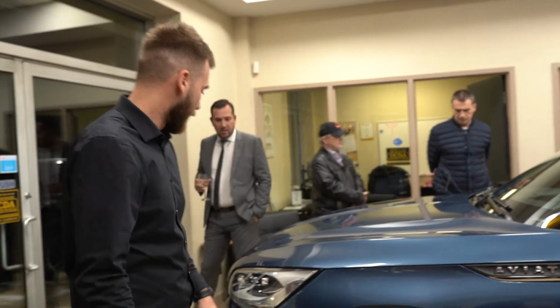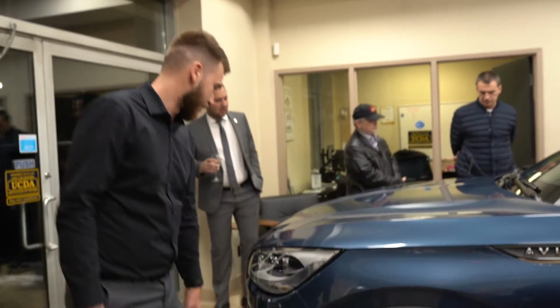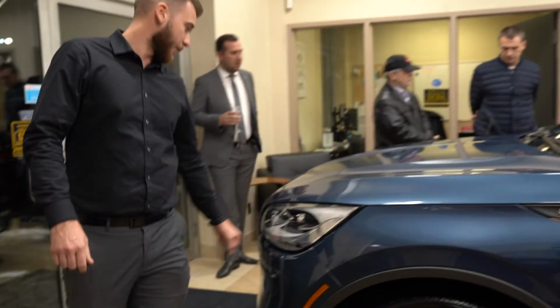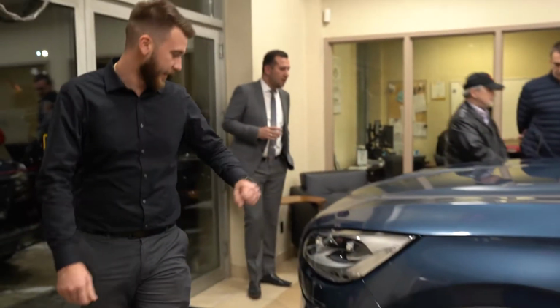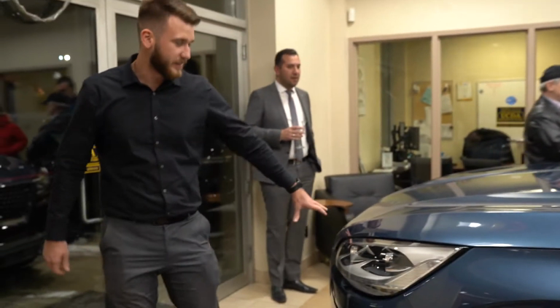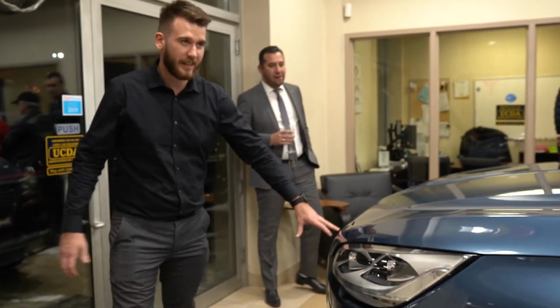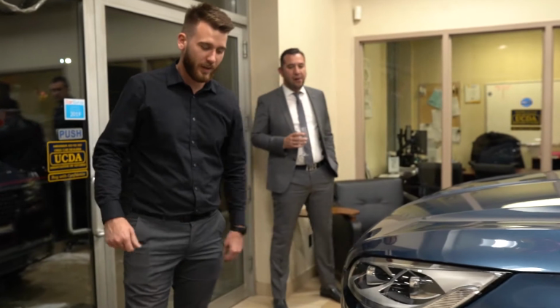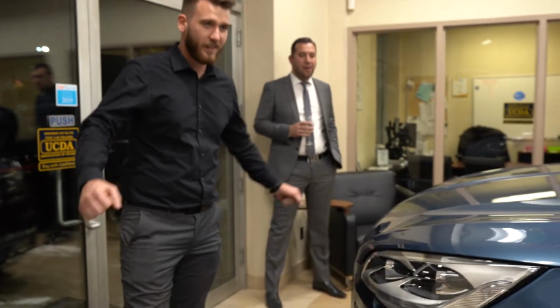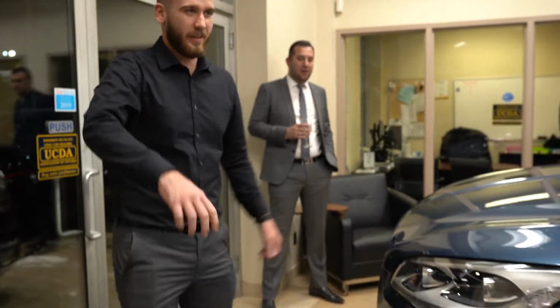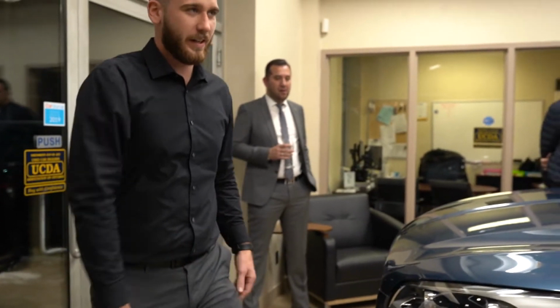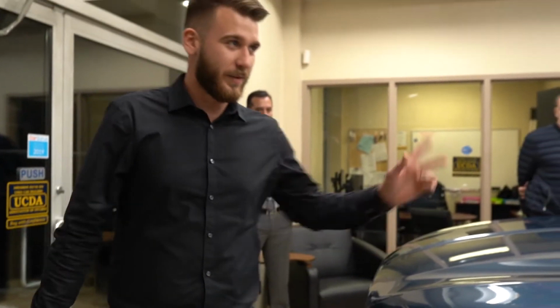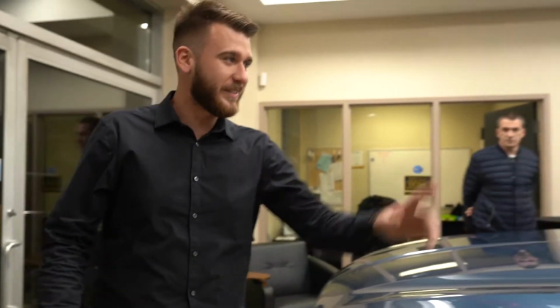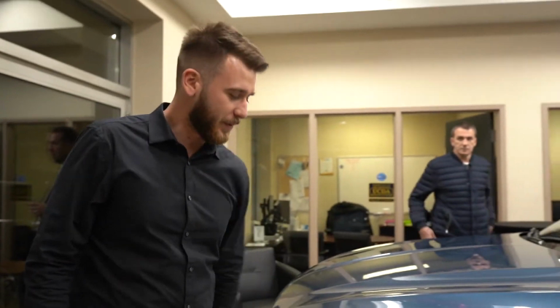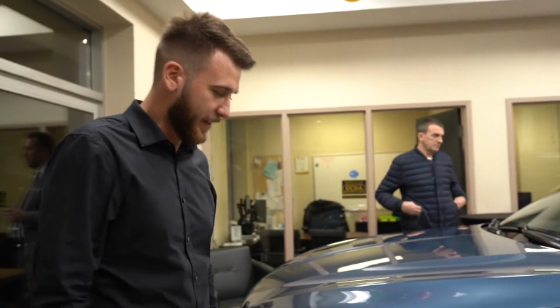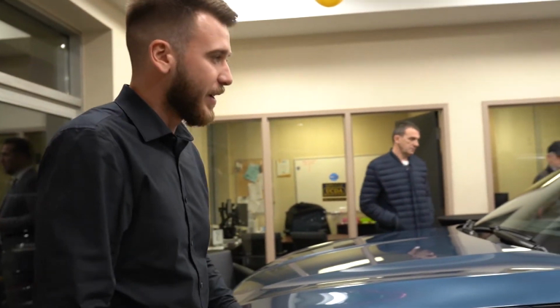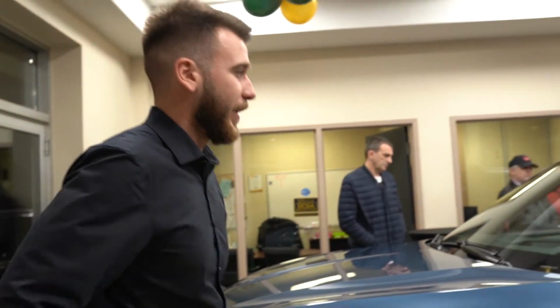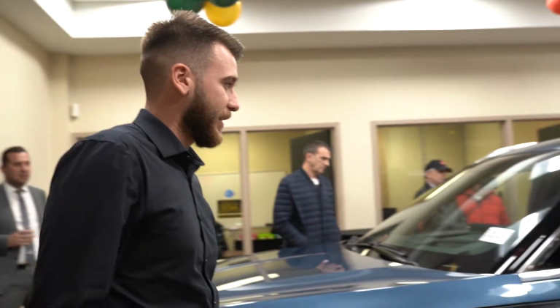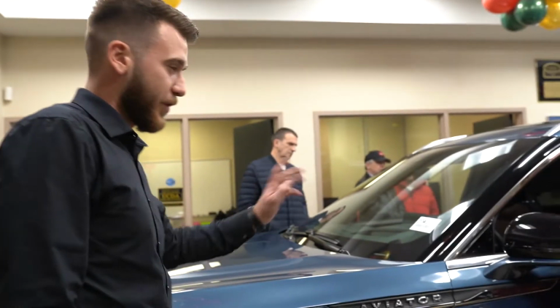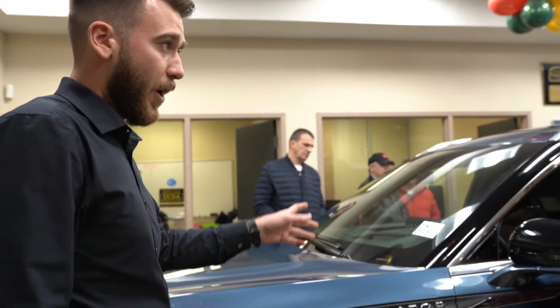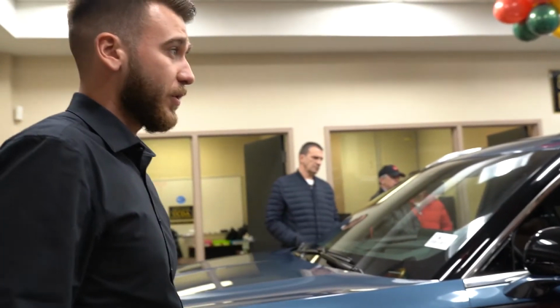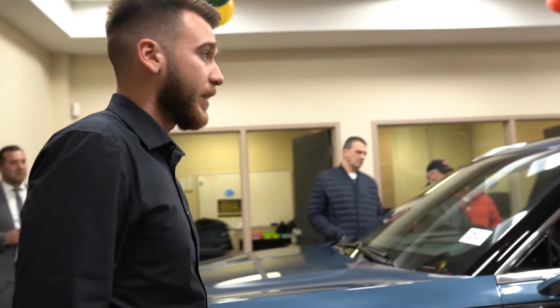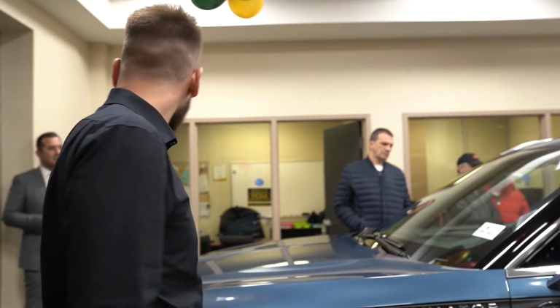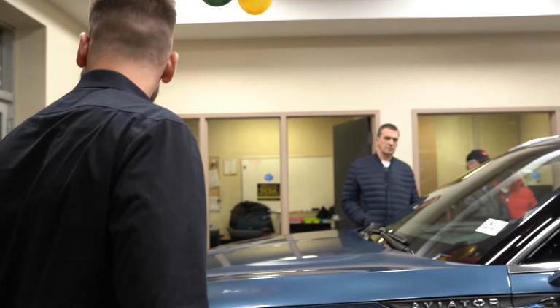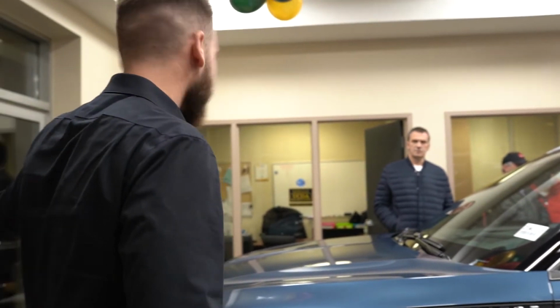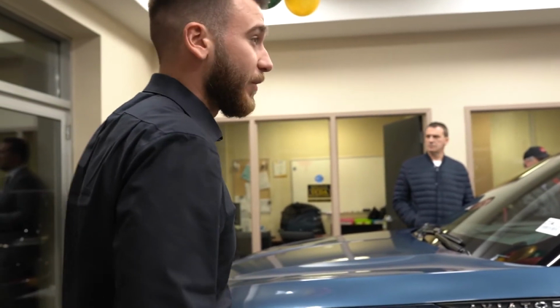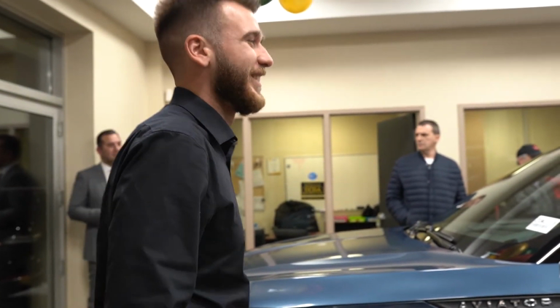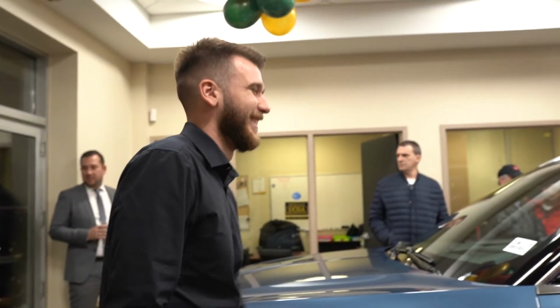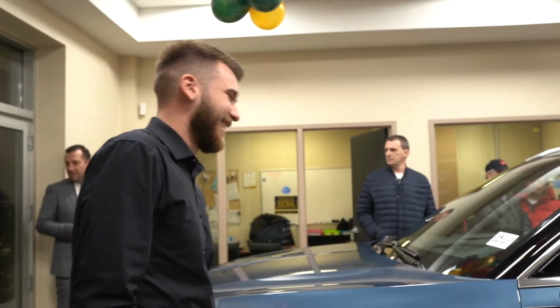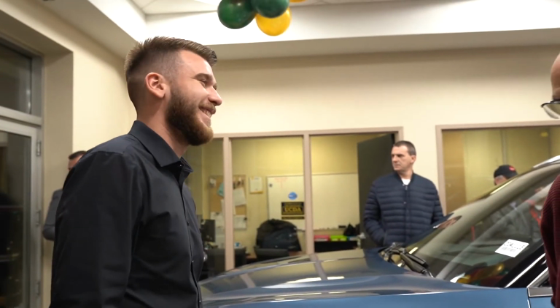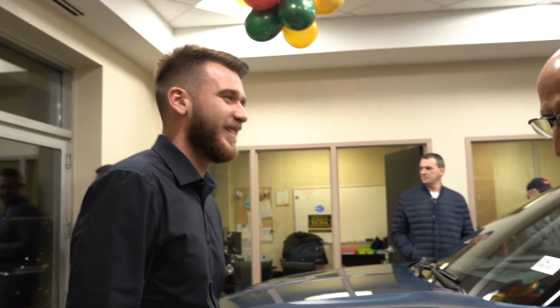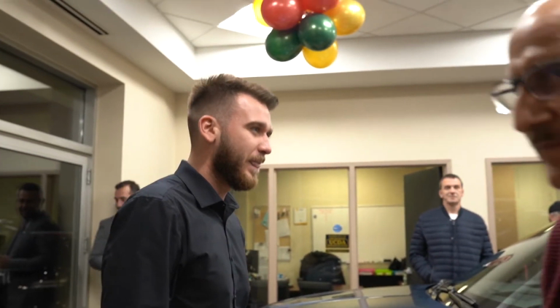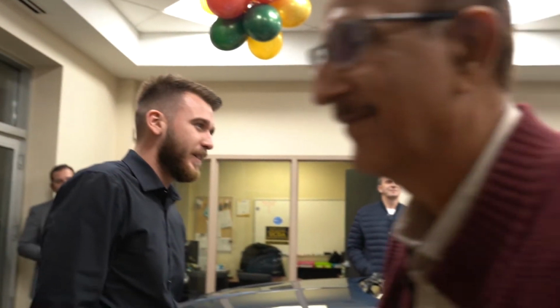We'll start off with the Lincoln grille. This is the reserve model, so you can see the reflection on it.